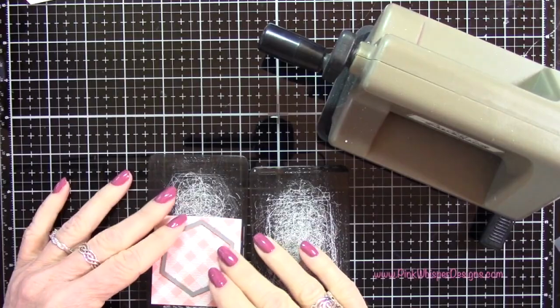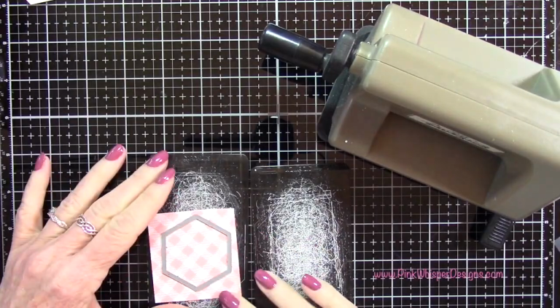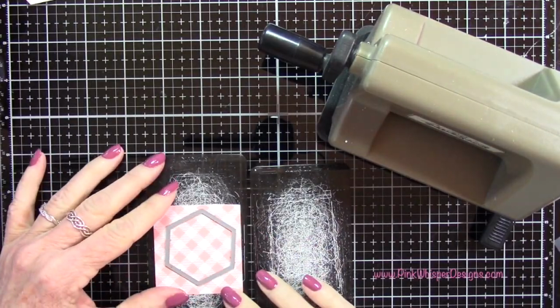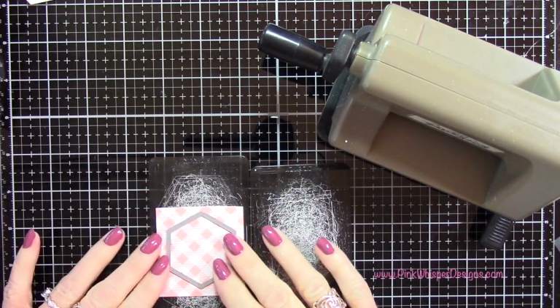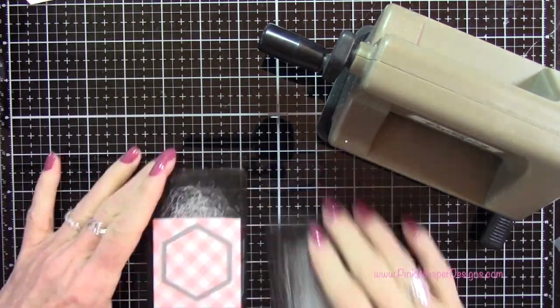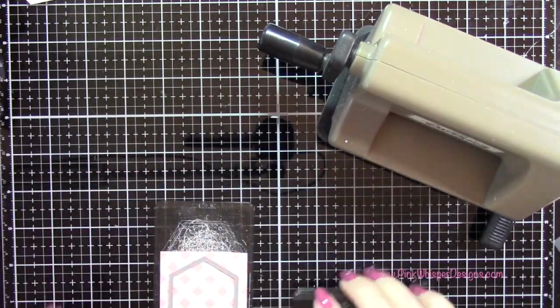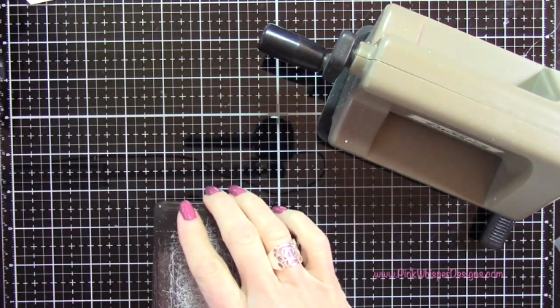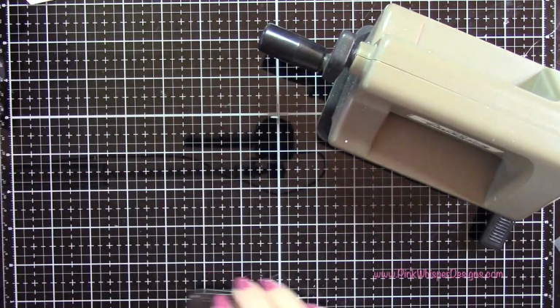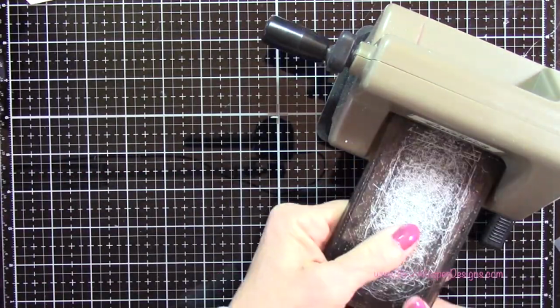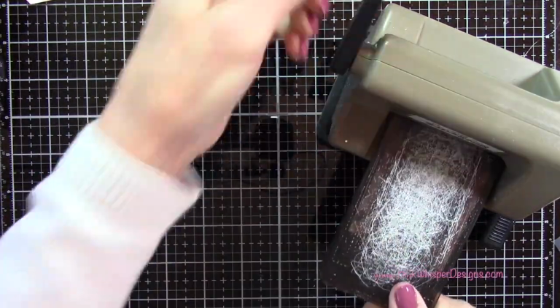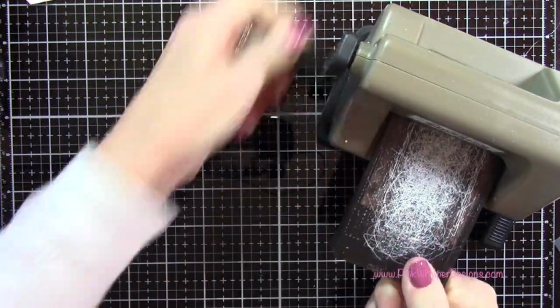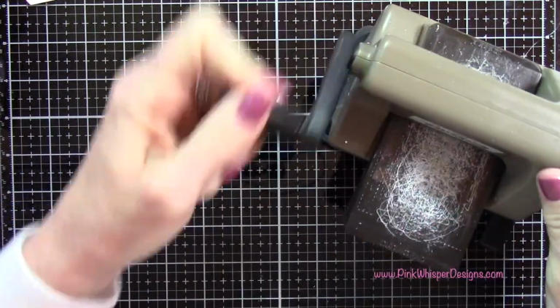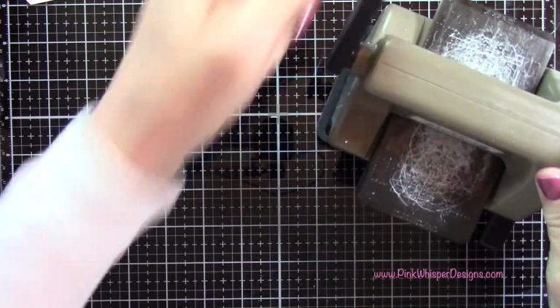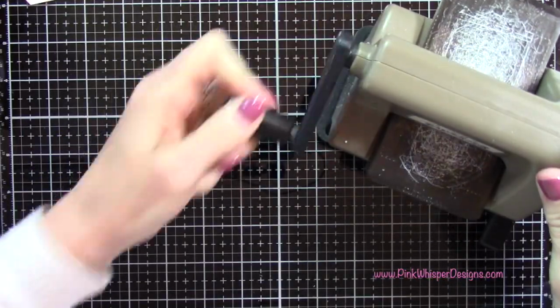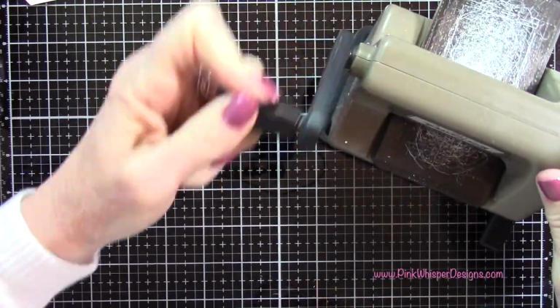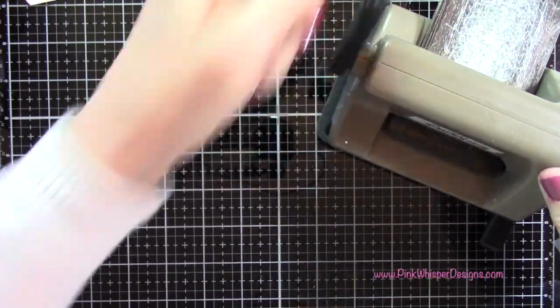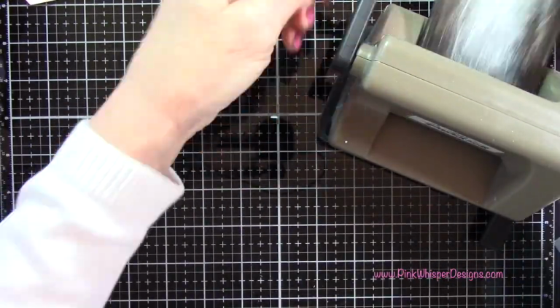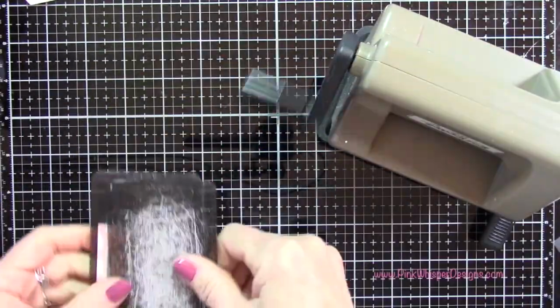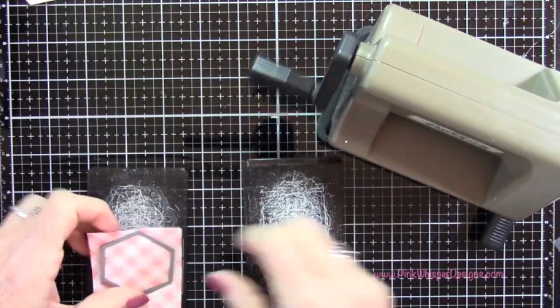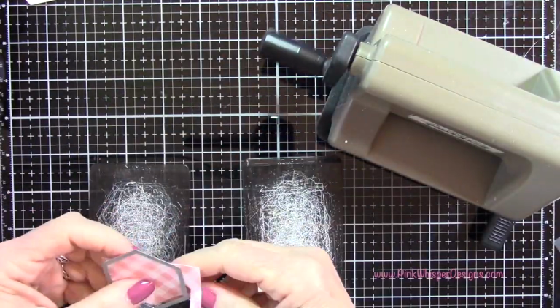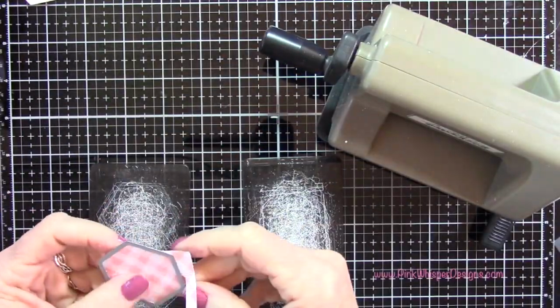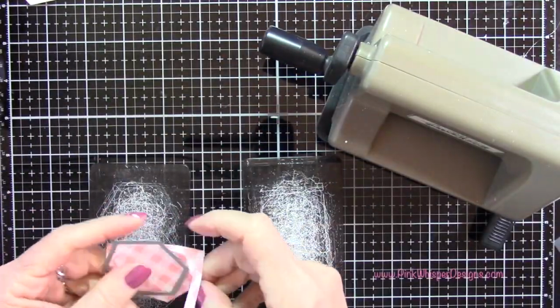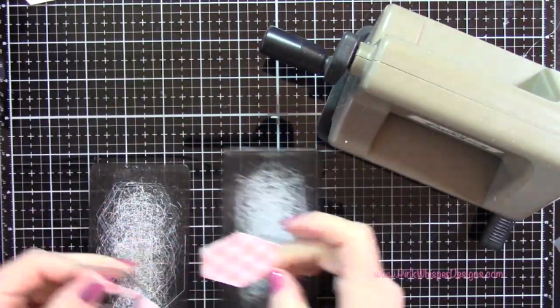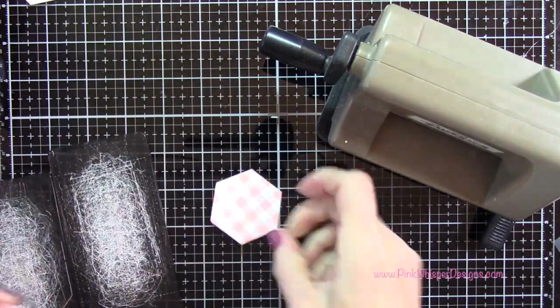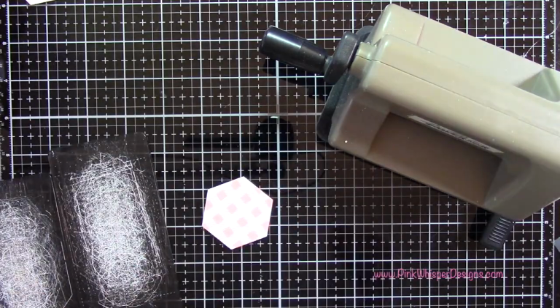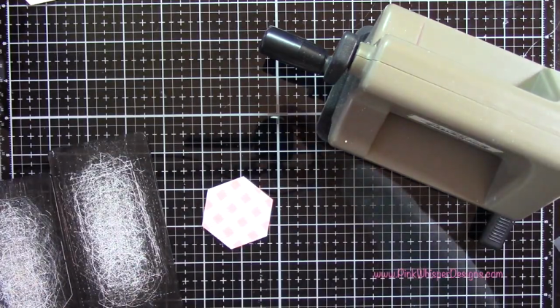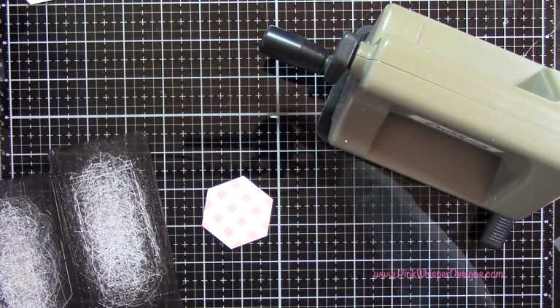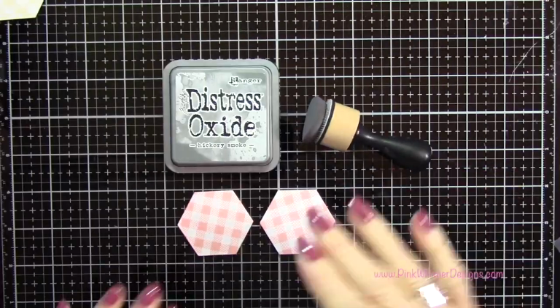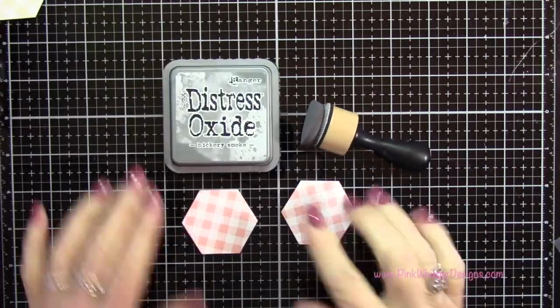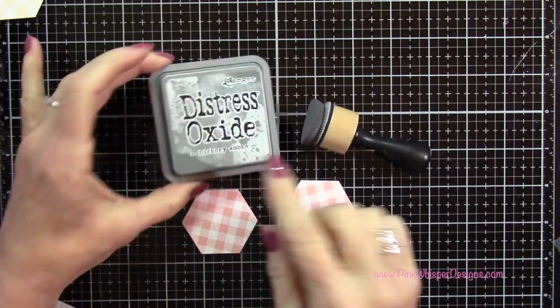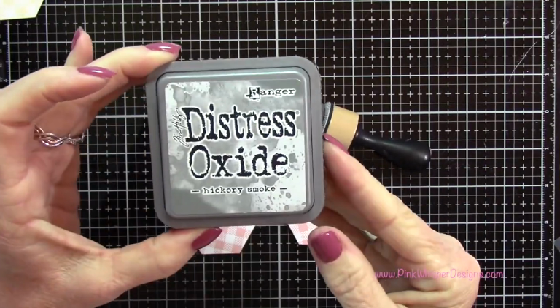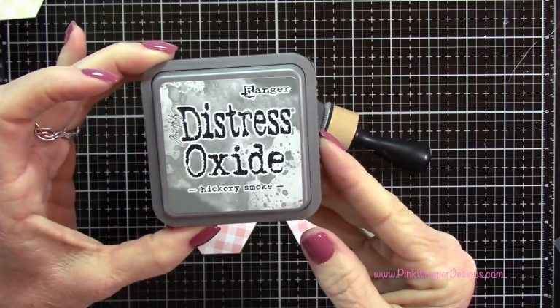We're going to later on be using those other two dies to create a bow. I'm going to die cut two of each of these from the pattern paper, and I've gone ahead and done that - I ran those through my Sizzix Sidekick Machine.